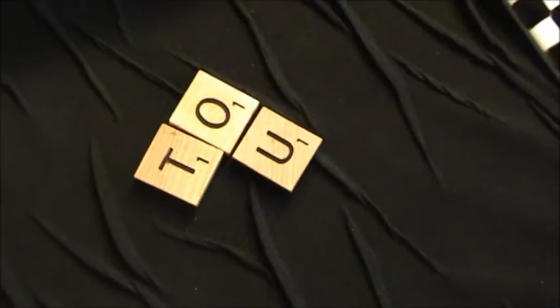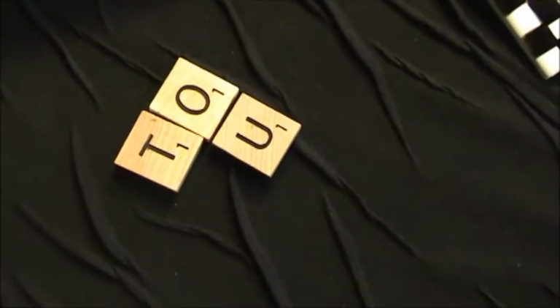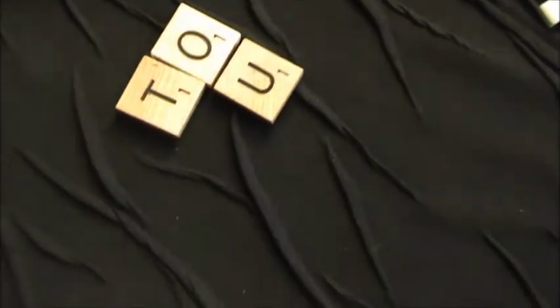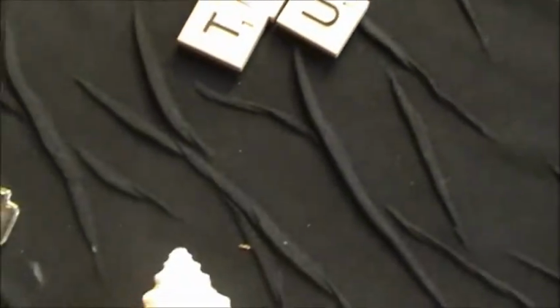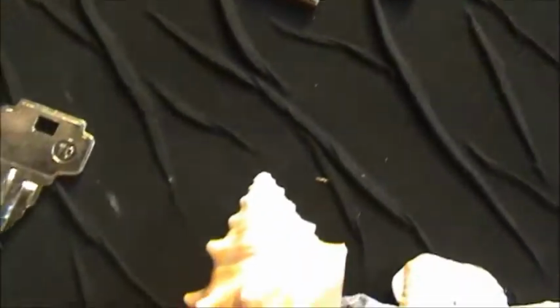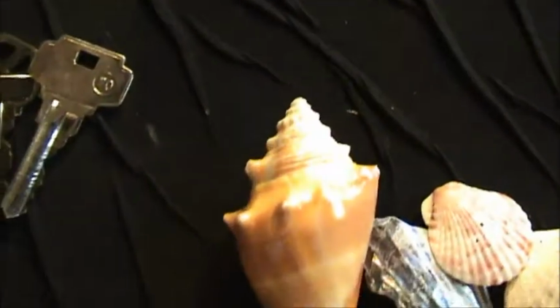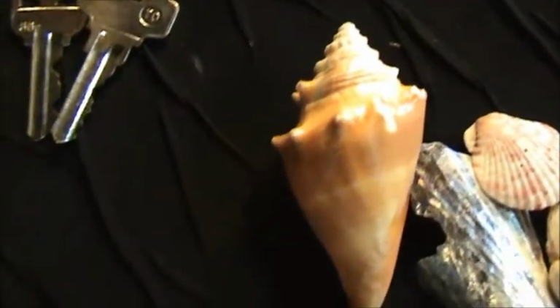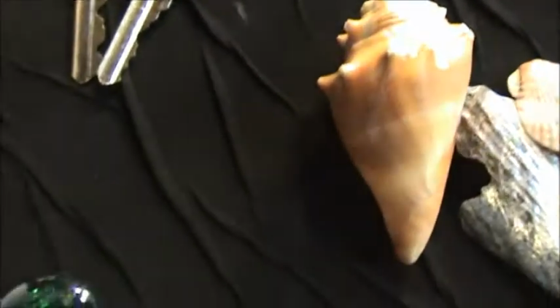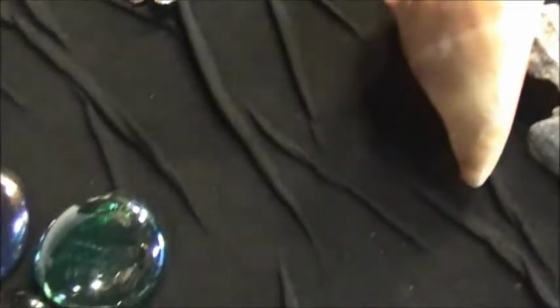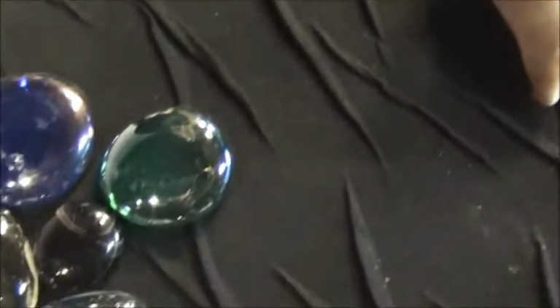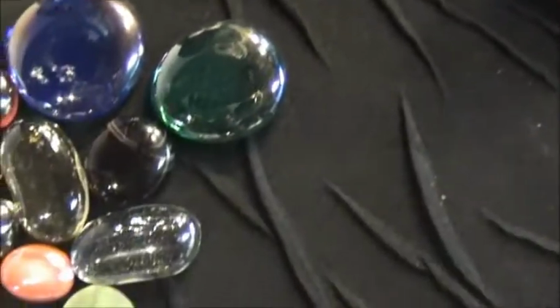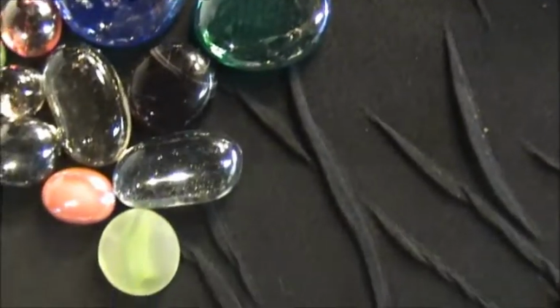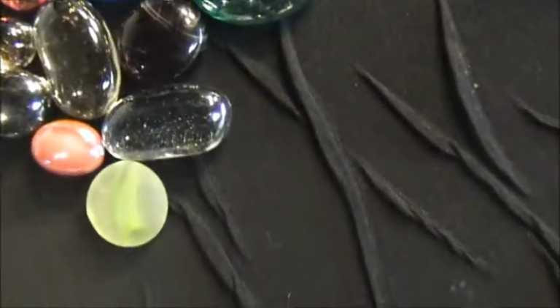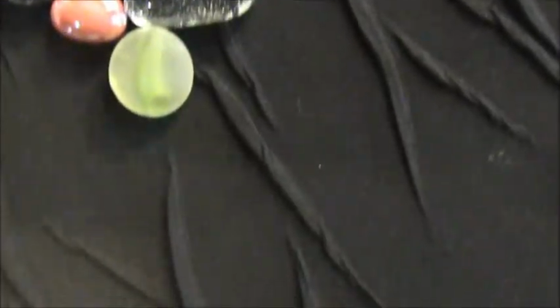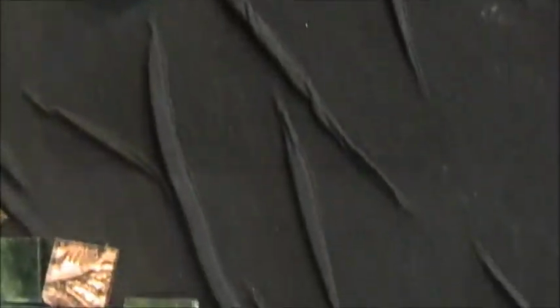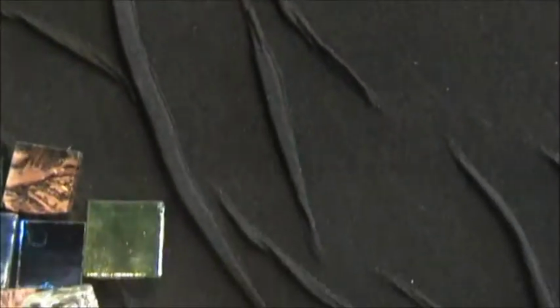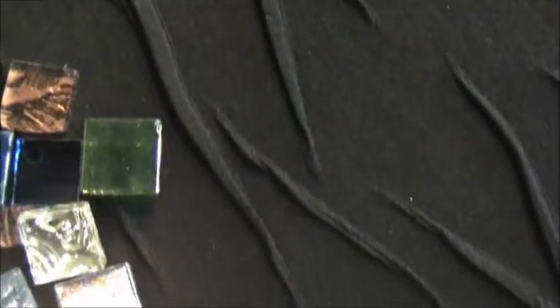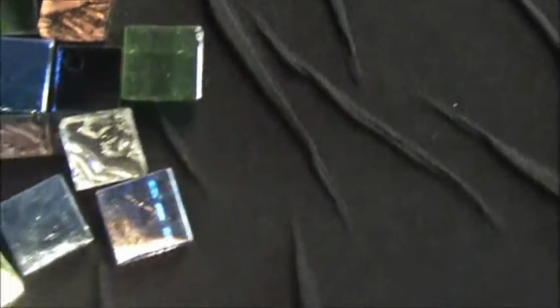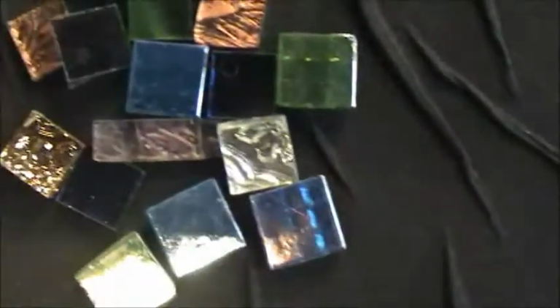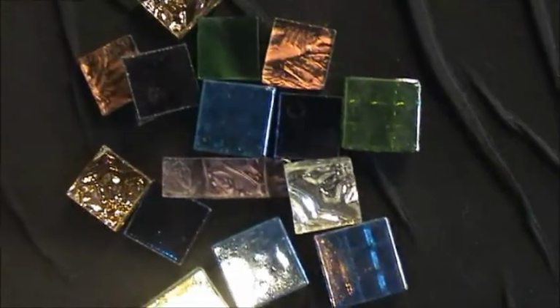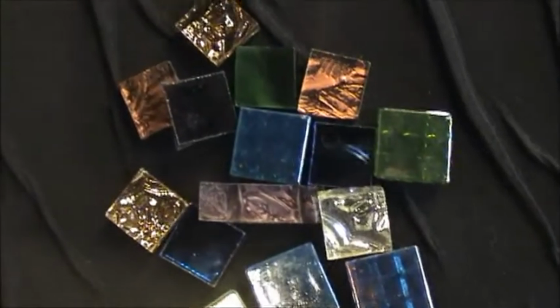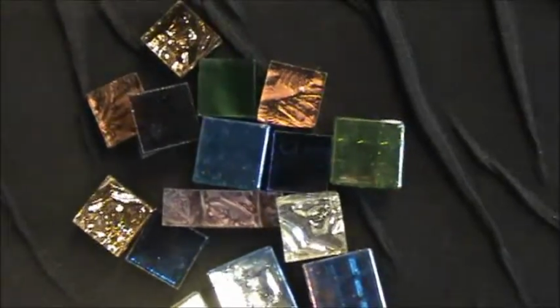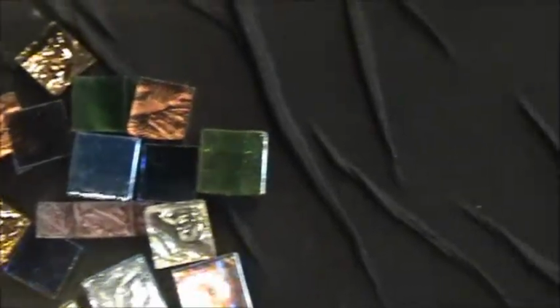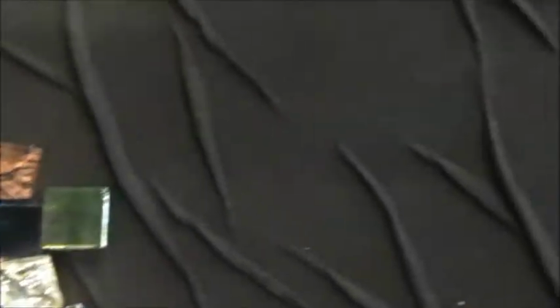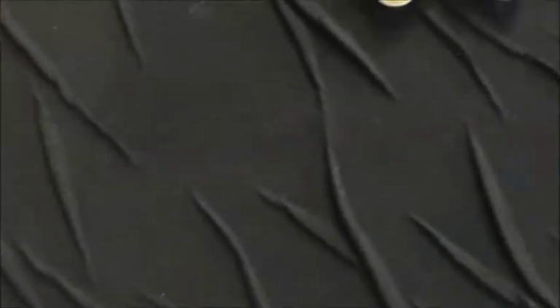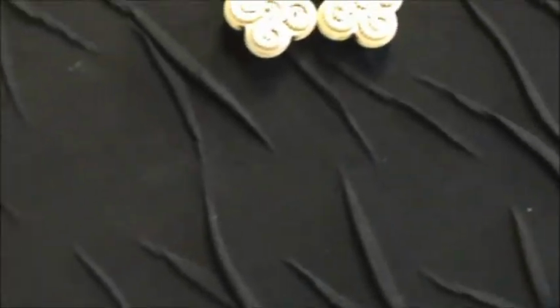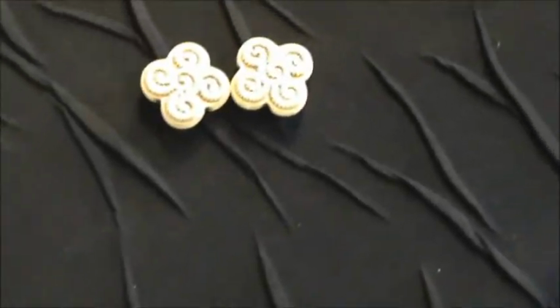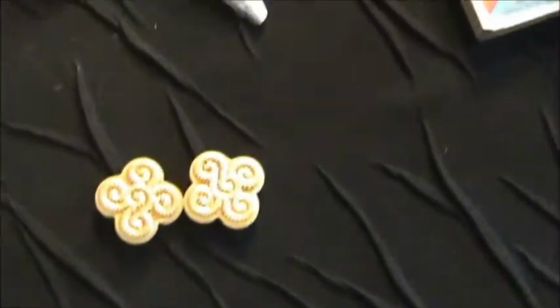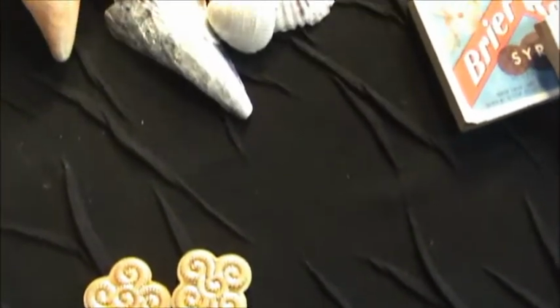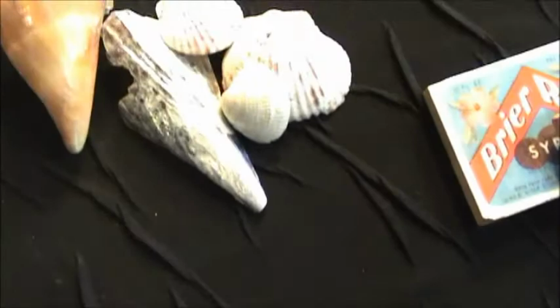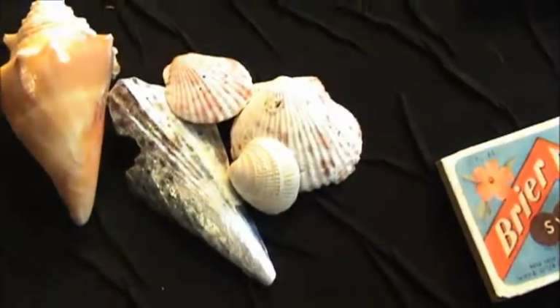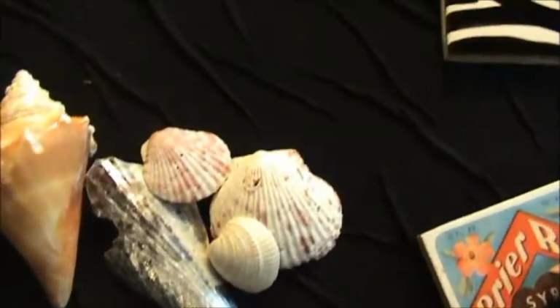Keys. And glass beads and glass tiles. And shells. And beads.